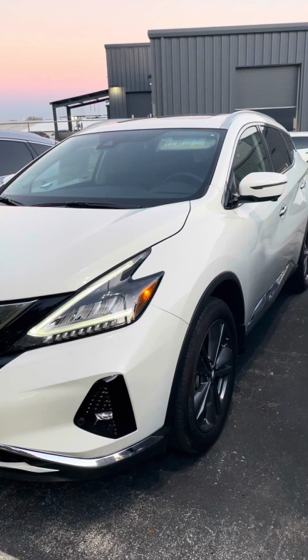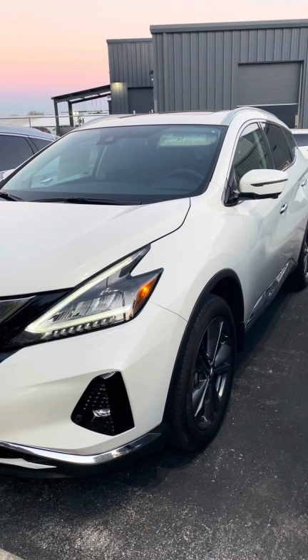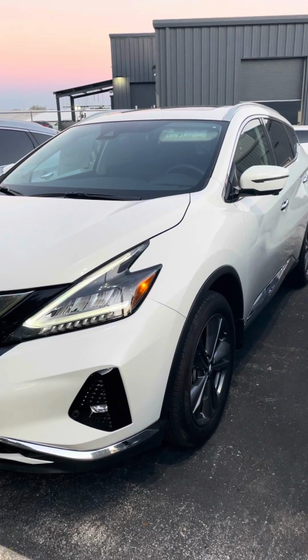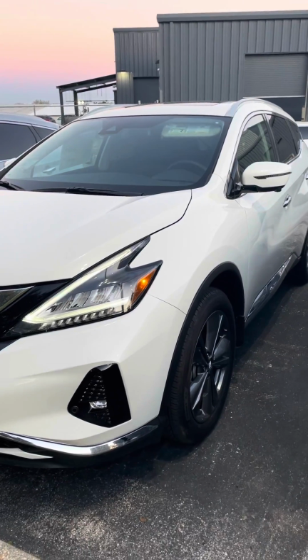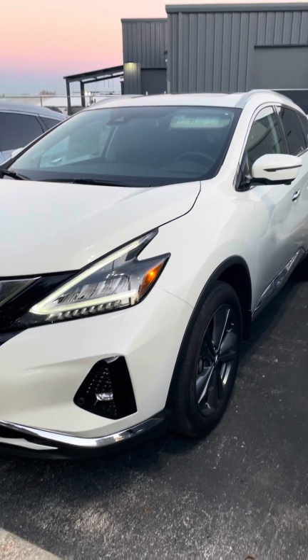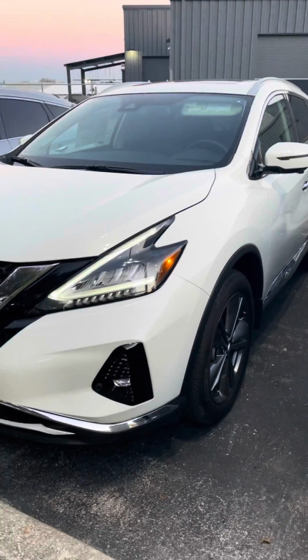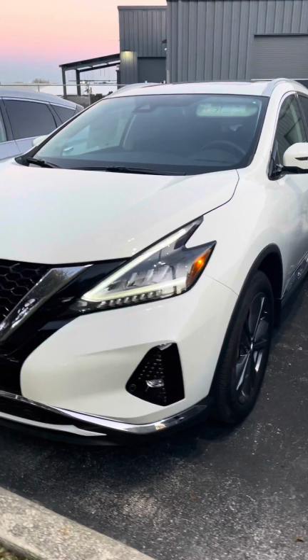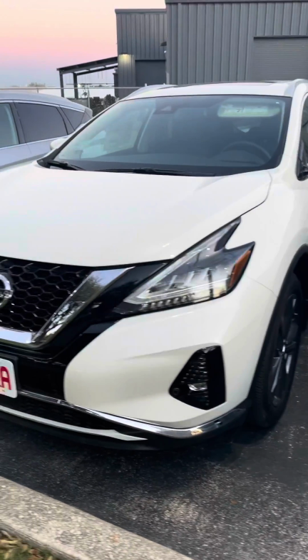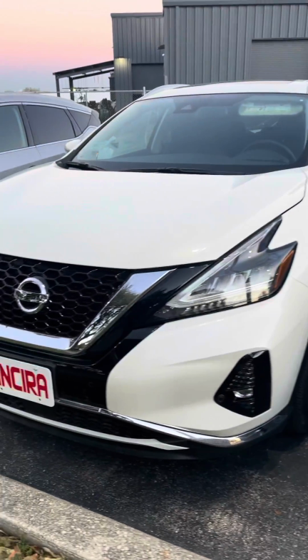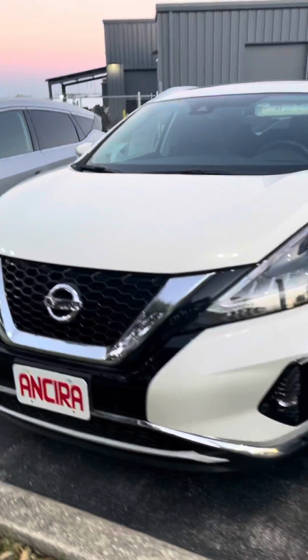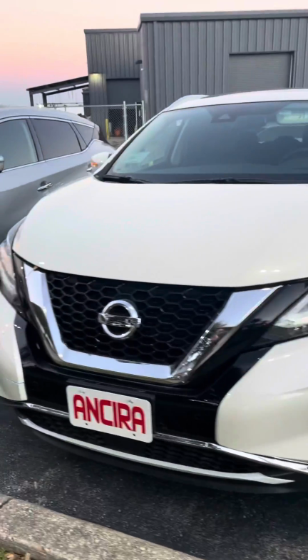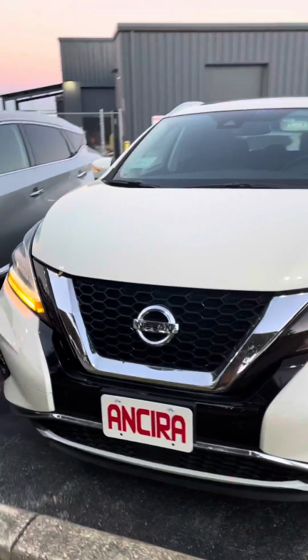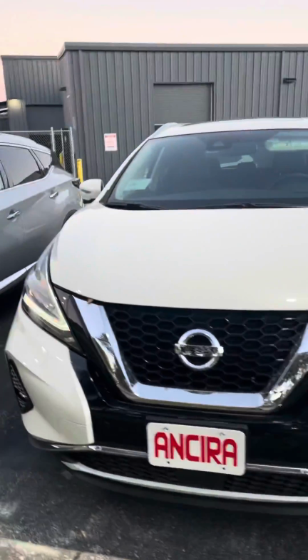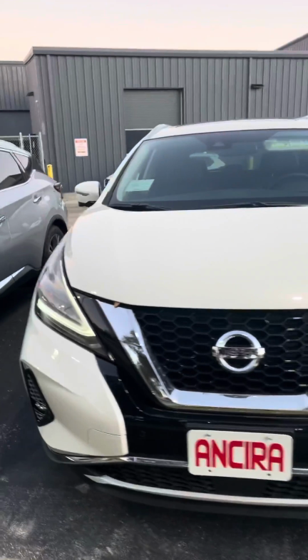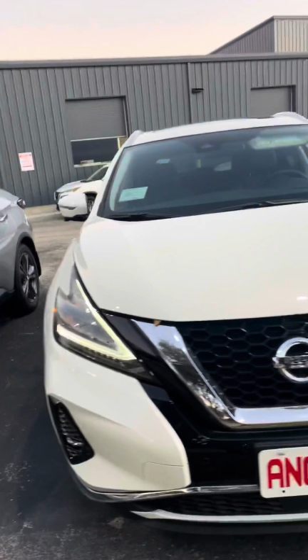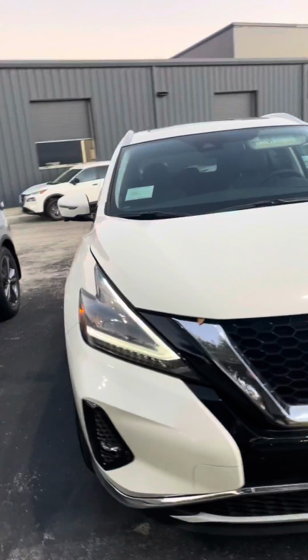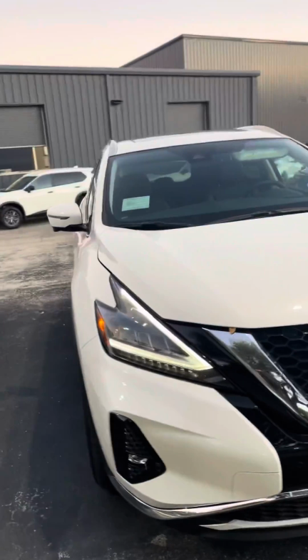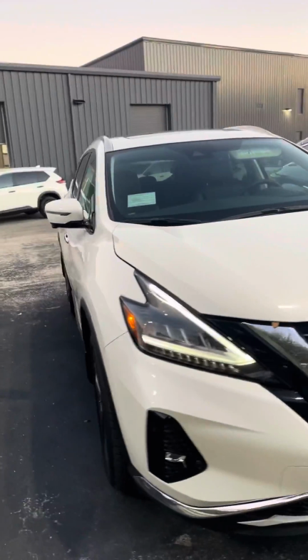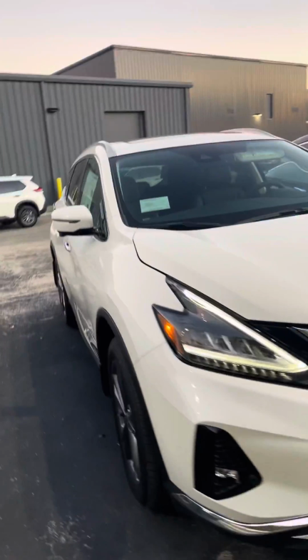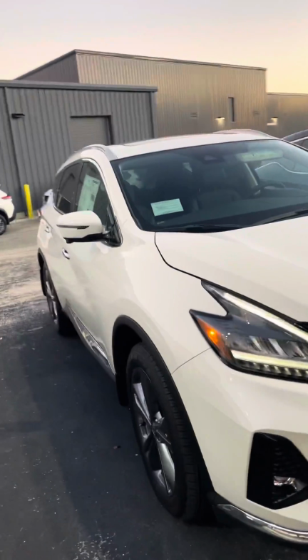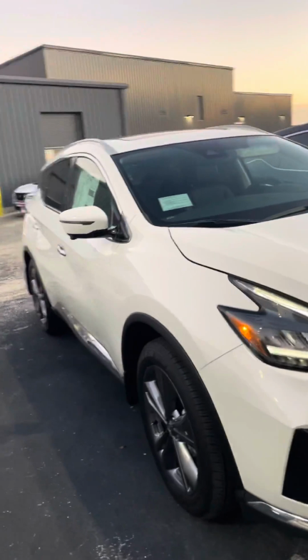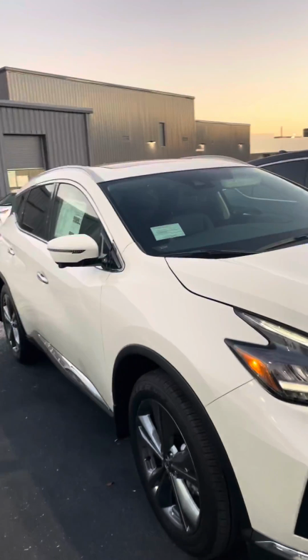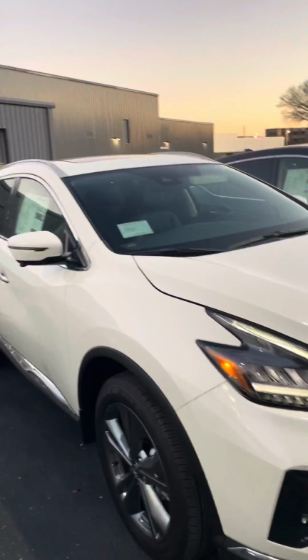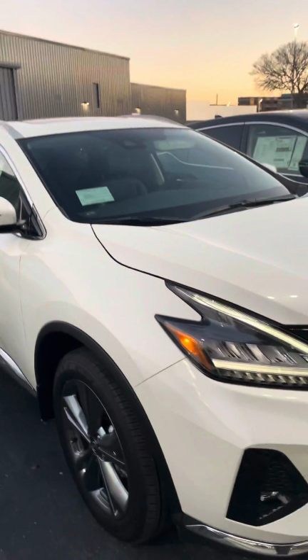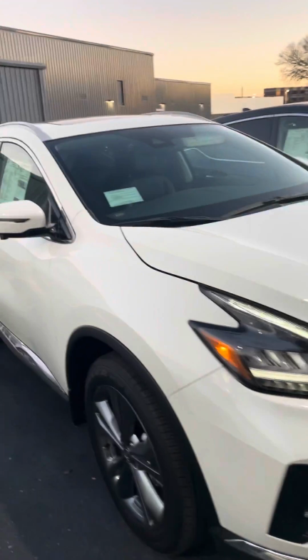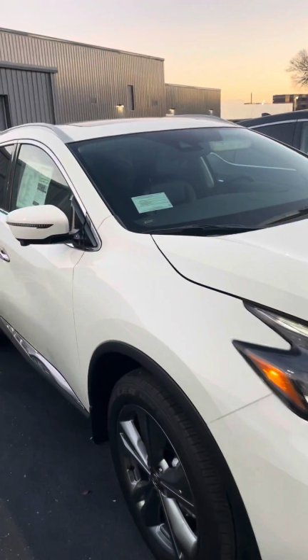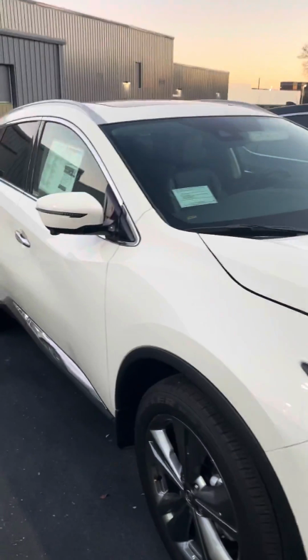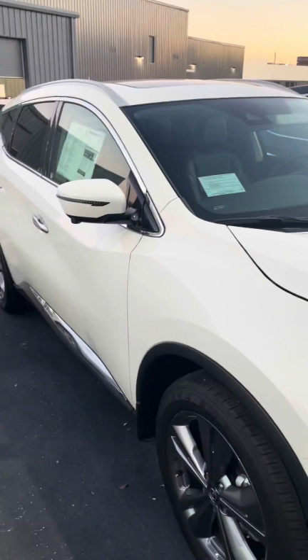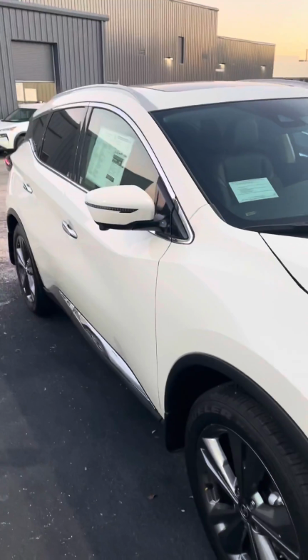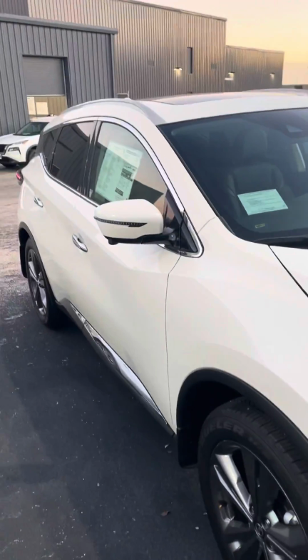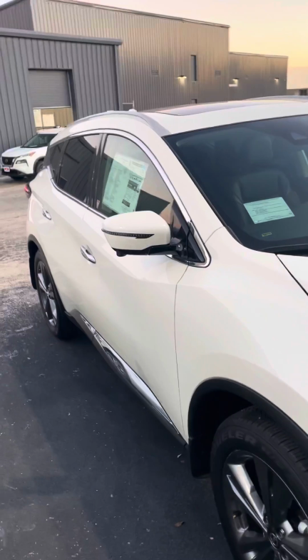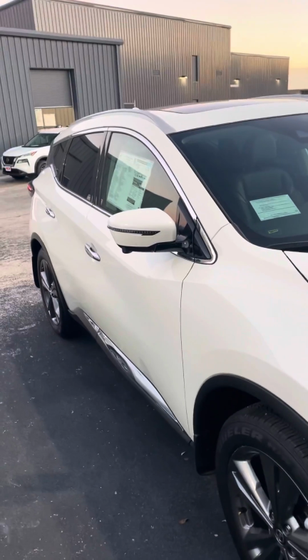Hello Rebecca, this is Eddie with Dancer Nissan. This is going to be a quick walk-around video on the 2020 Nissan Murano that you inquired on. This will be the Platinum, so it's going to come with everything that Nissan has to offer inside the Nissan Murano.